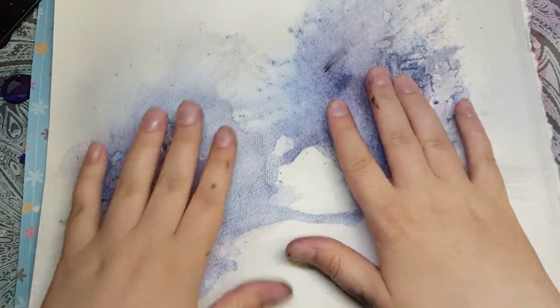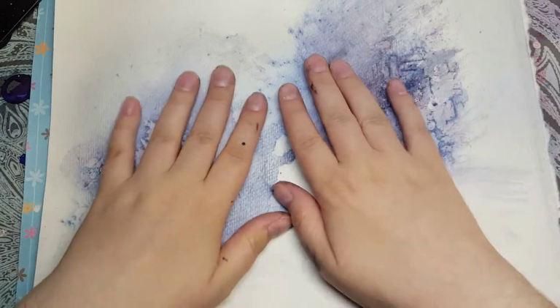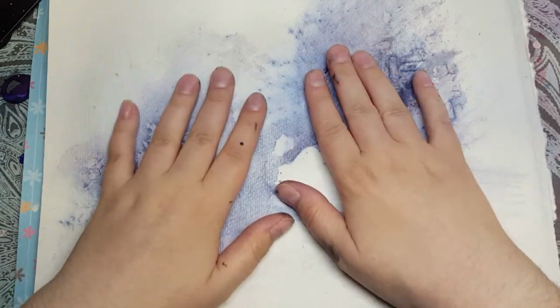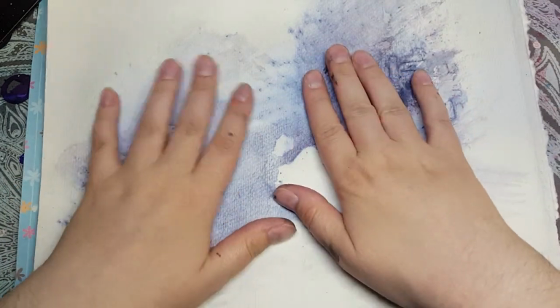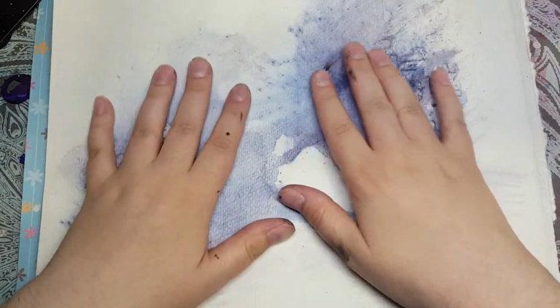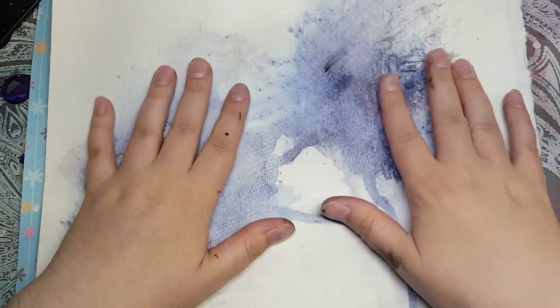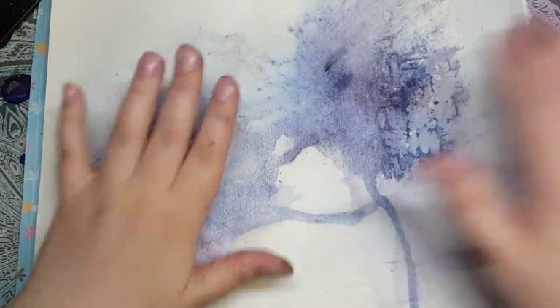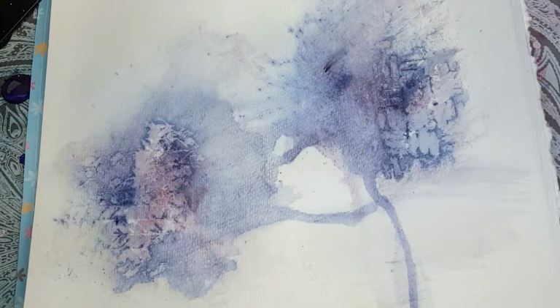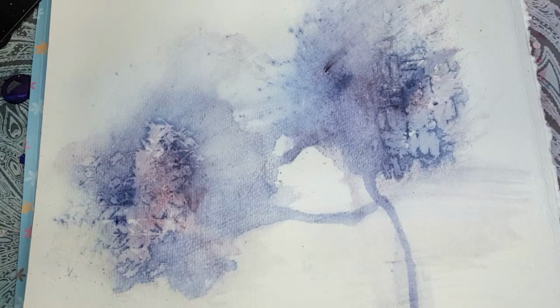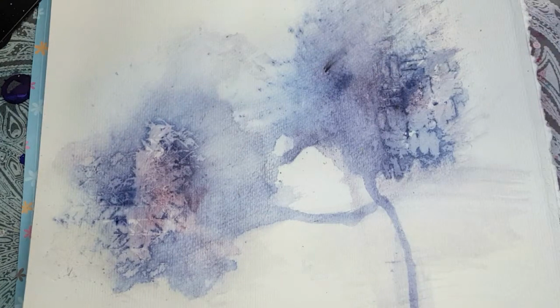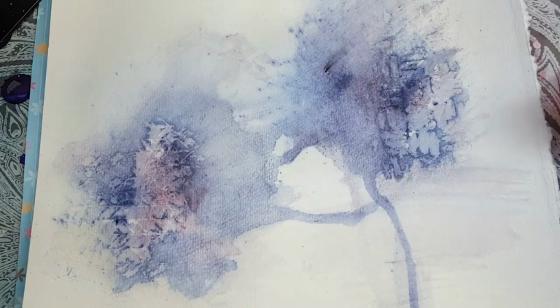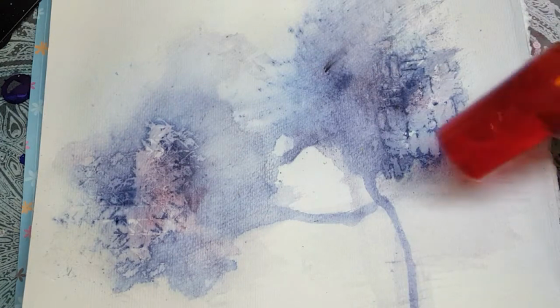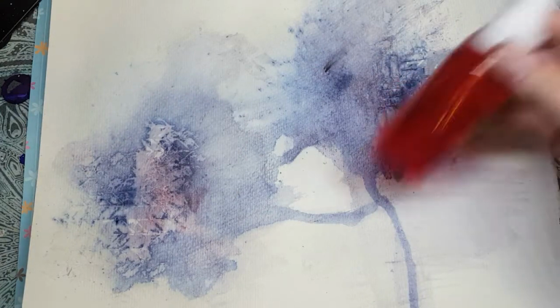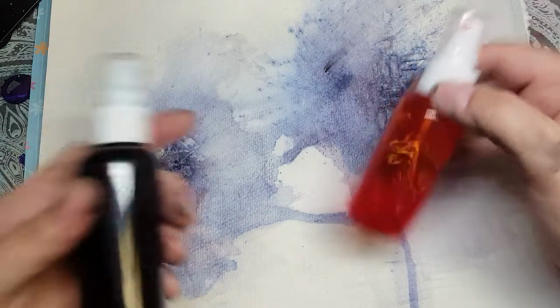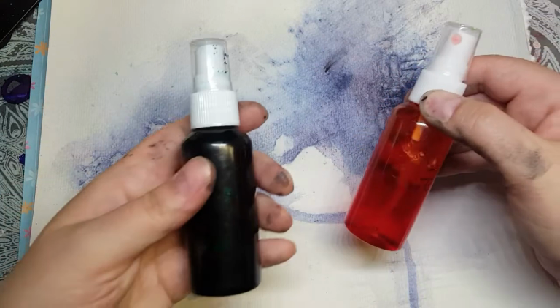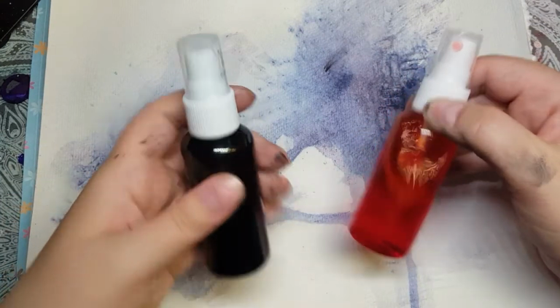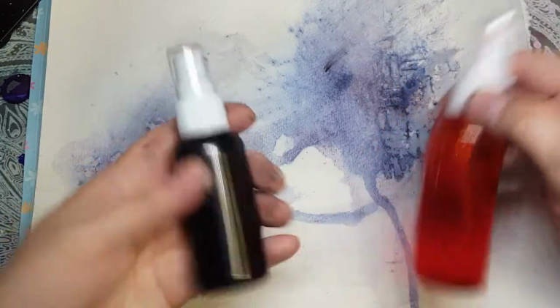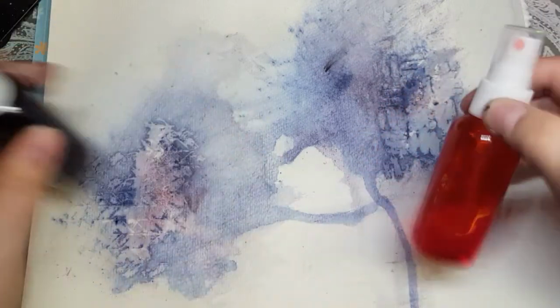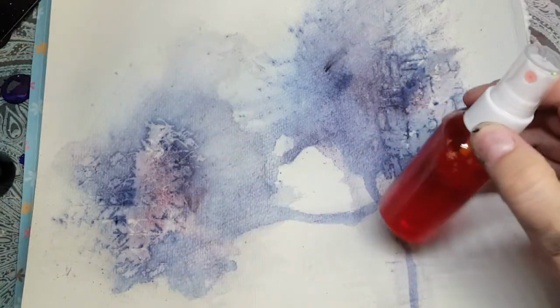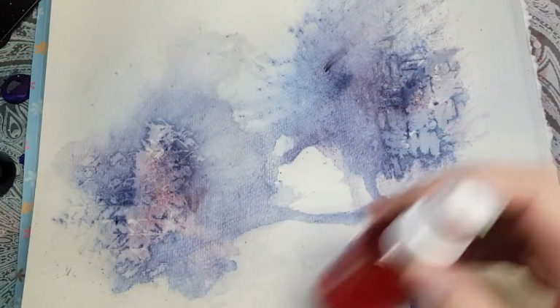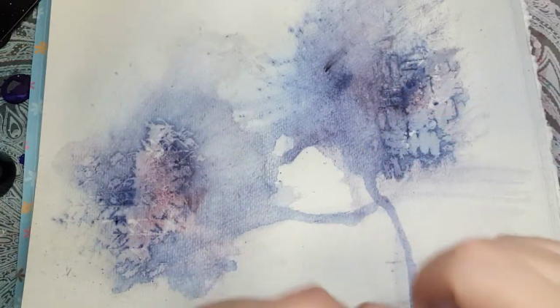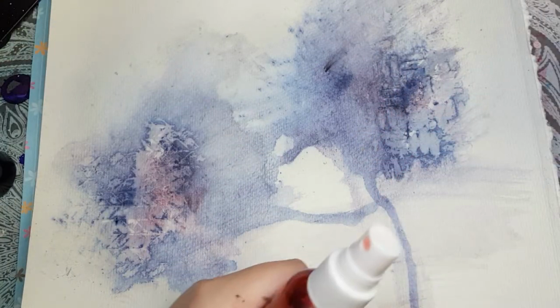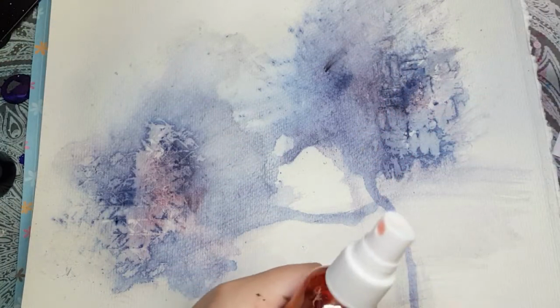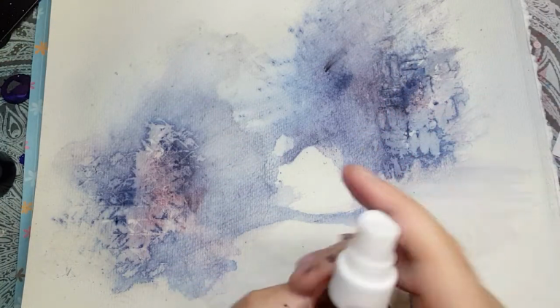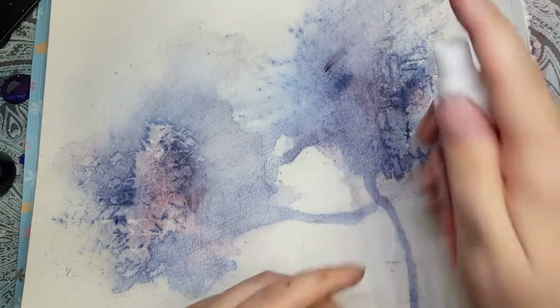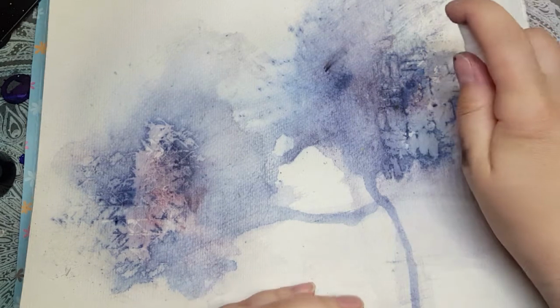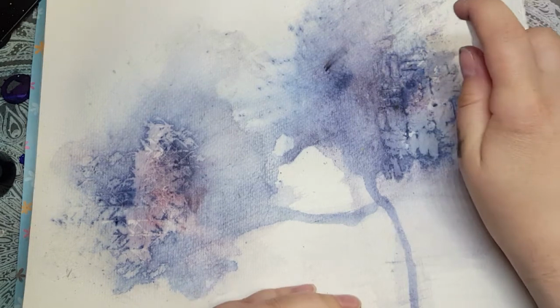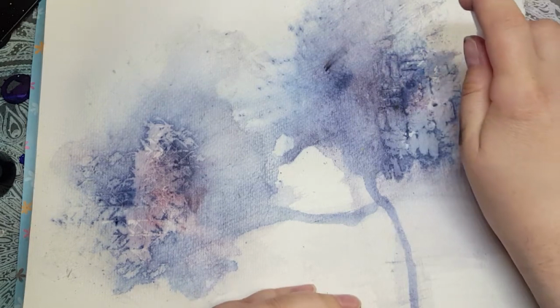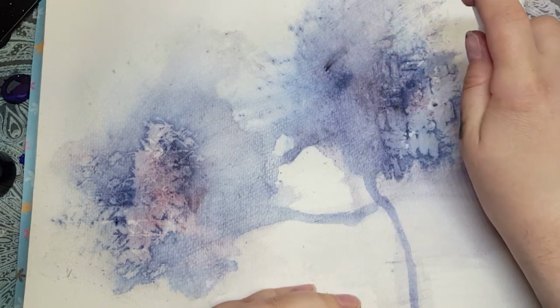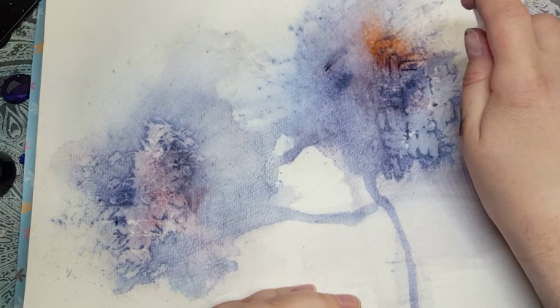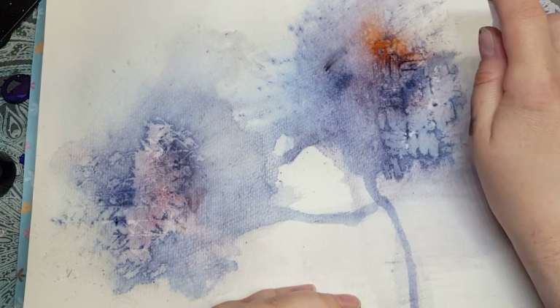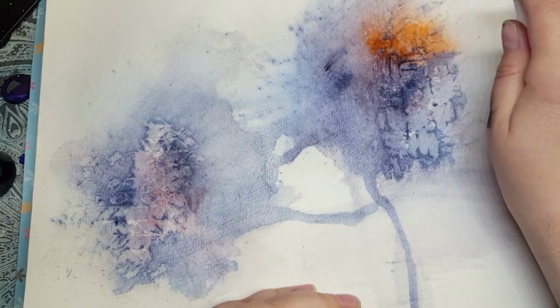I just have a piece of watercolor paper and what I'm going to do is I'm going to use my homemade color washes and I'm going to hit it with some more color in the spots that I want.